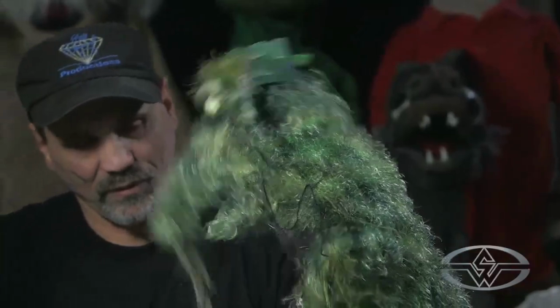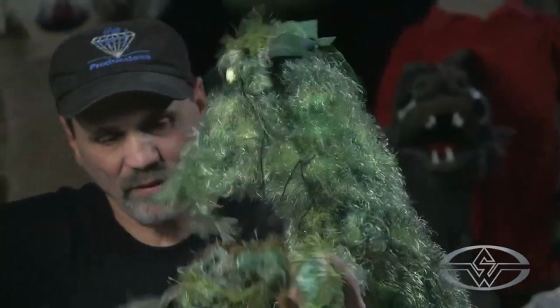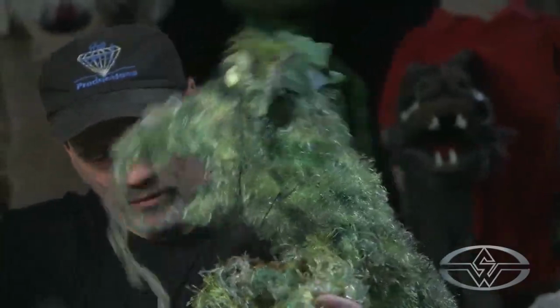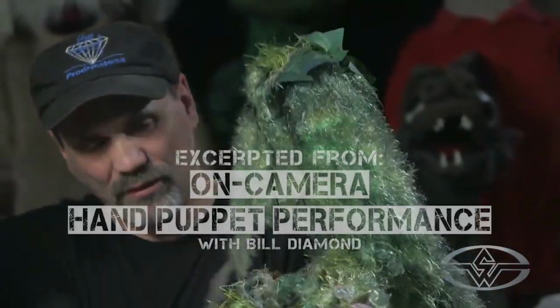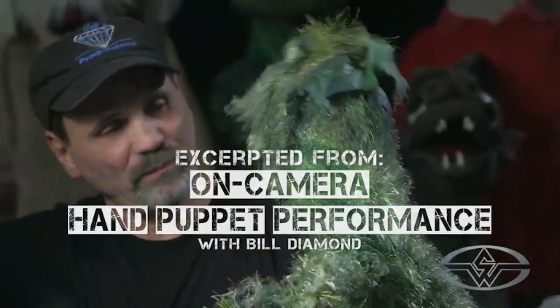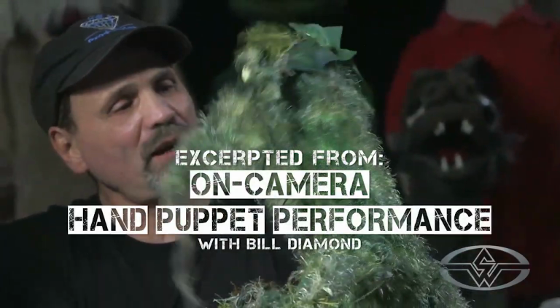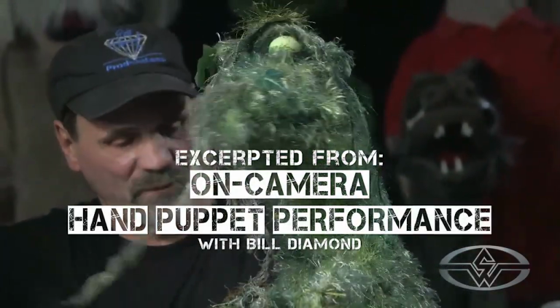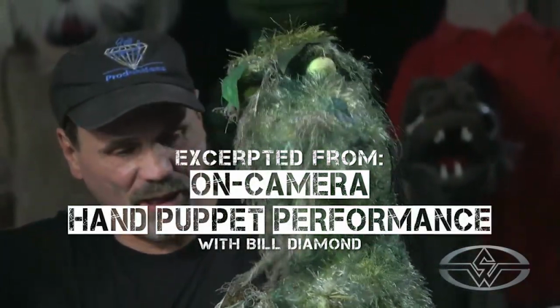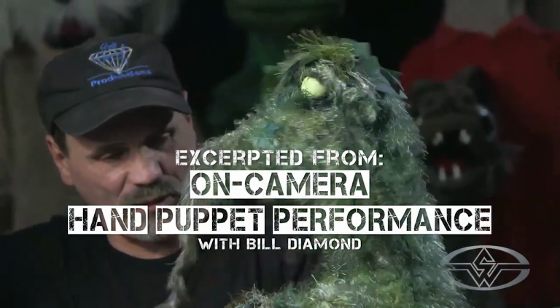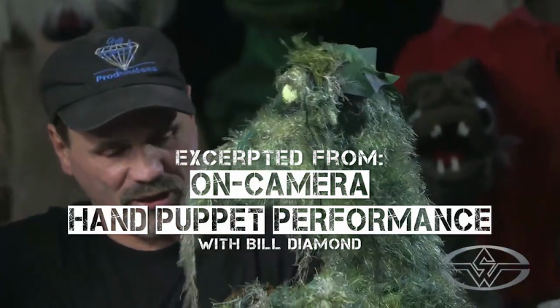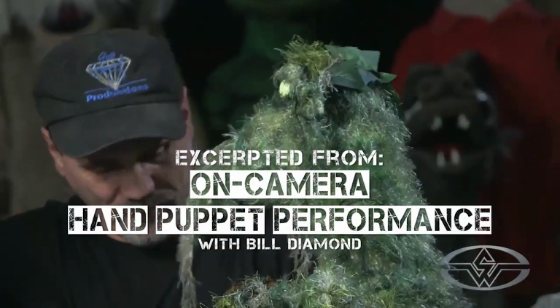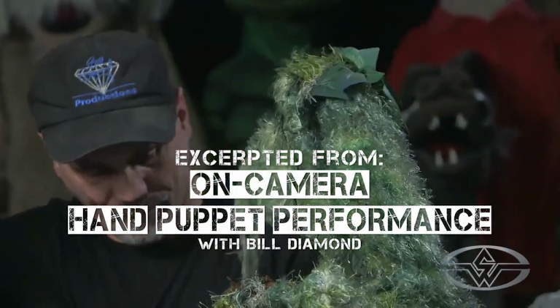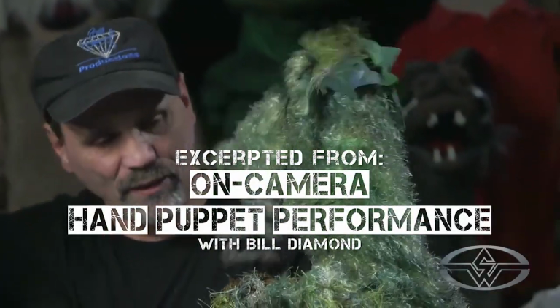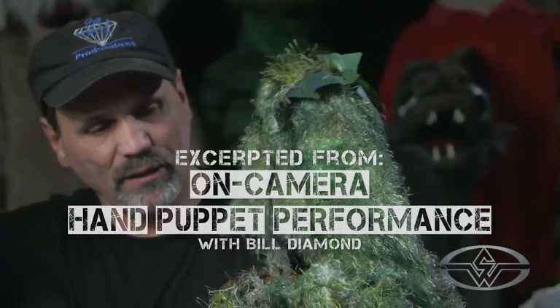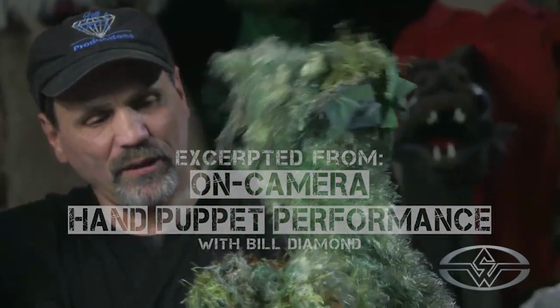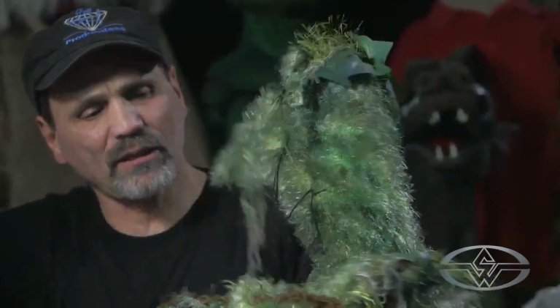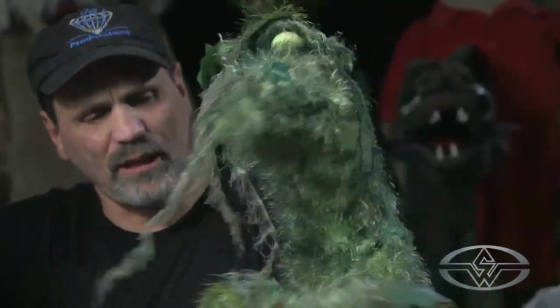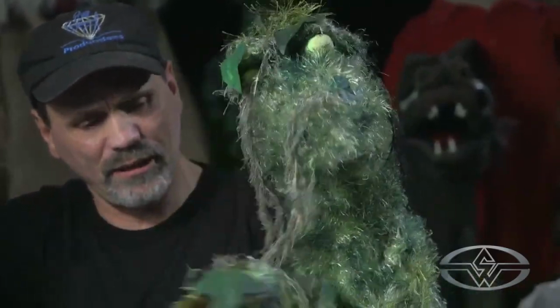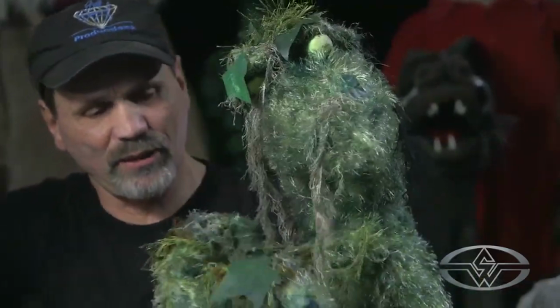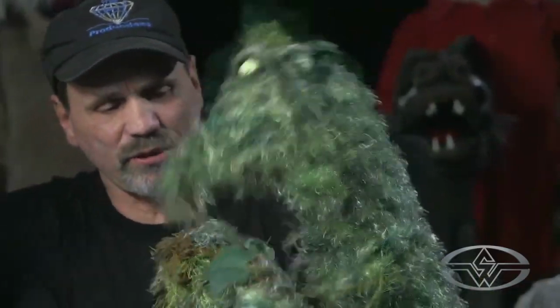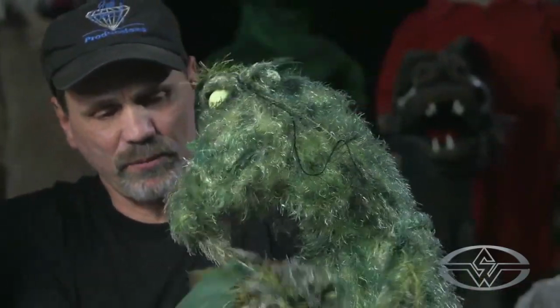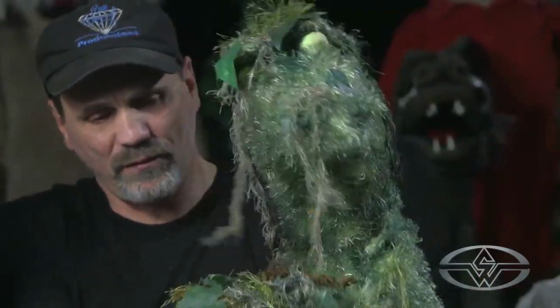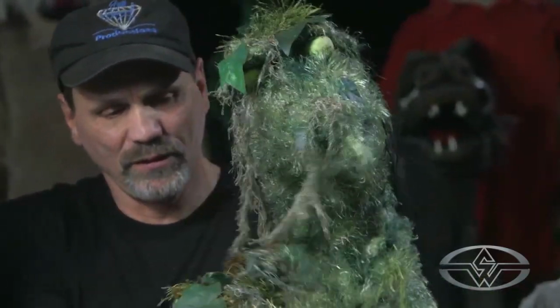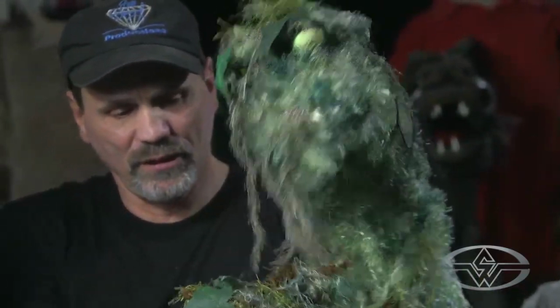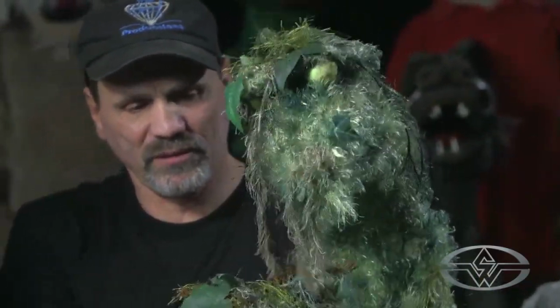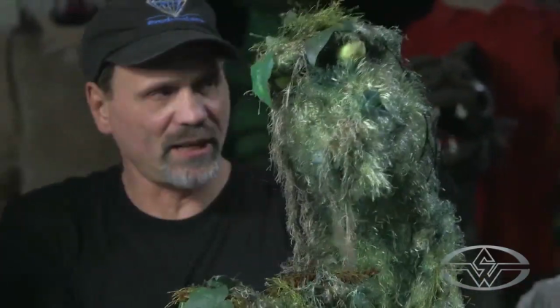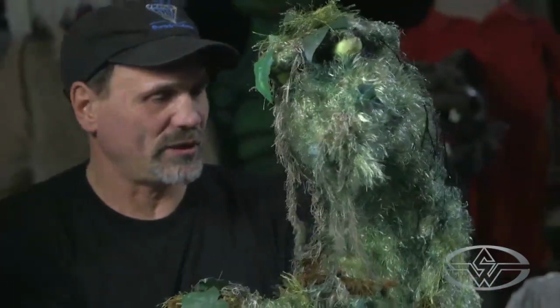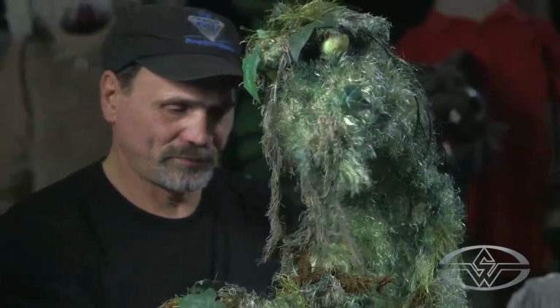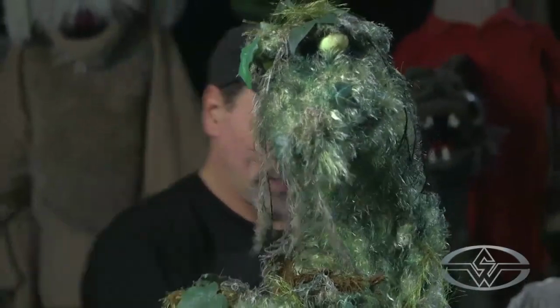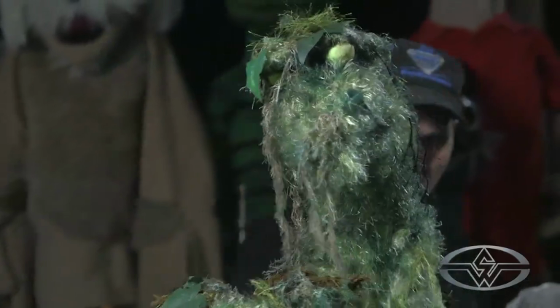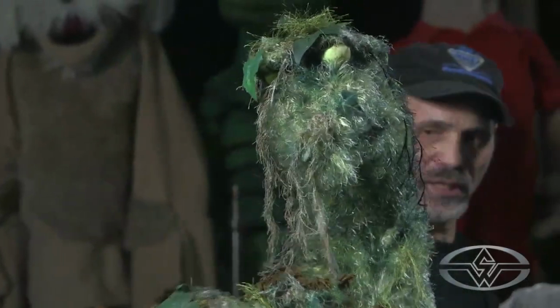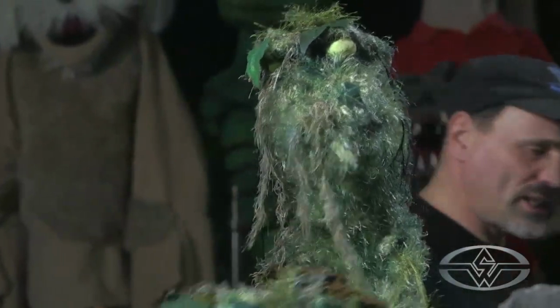Everything okay? You good? Oh, I'm fine. How are you, Ziffy? Very great. Good, good. Why don't you just keep yourself, you know, tangled here? Alright? Just keep them together.